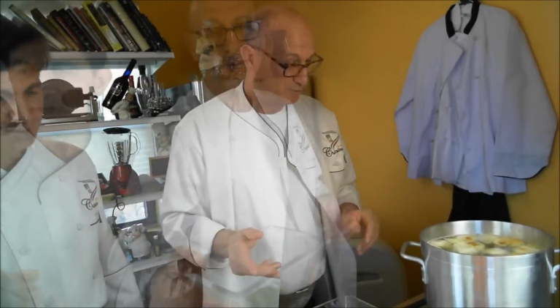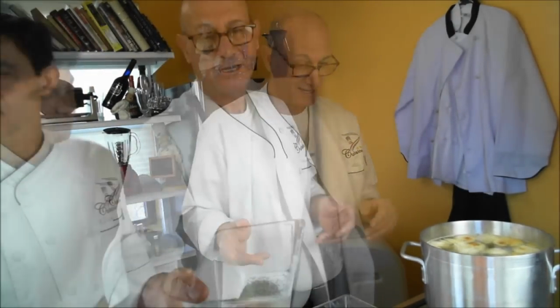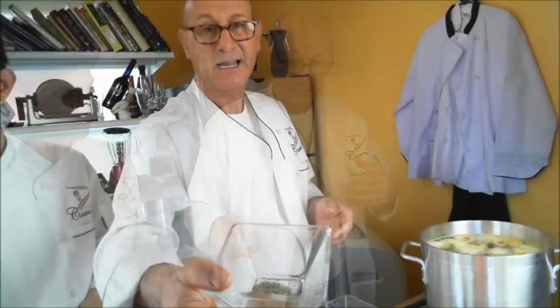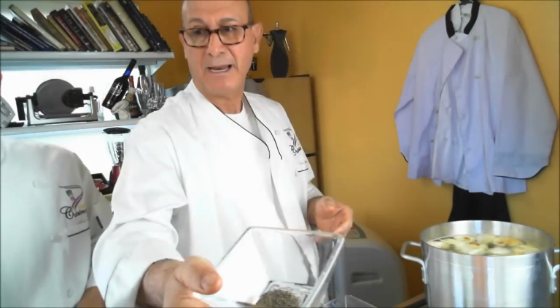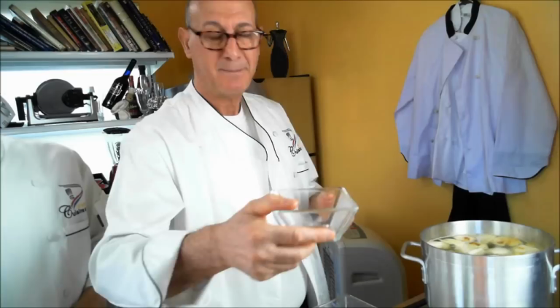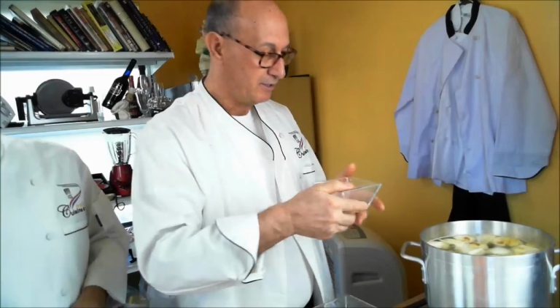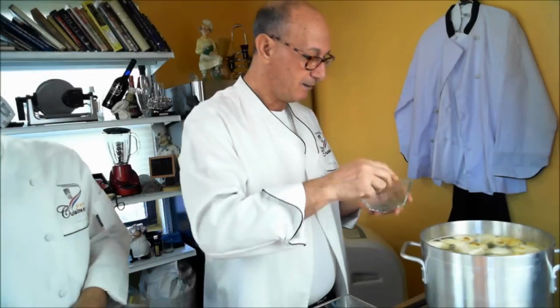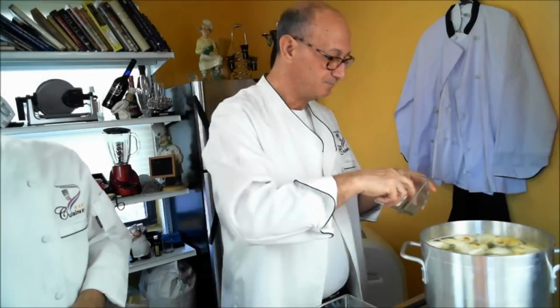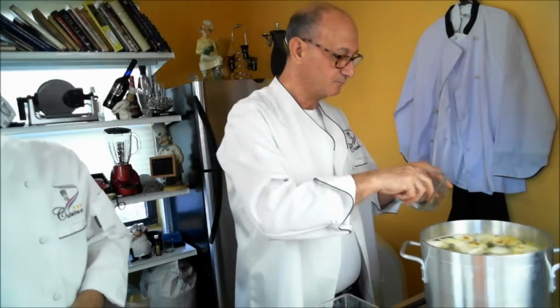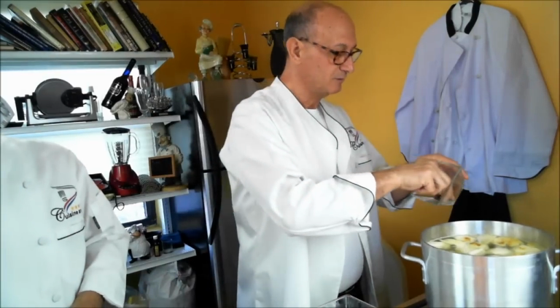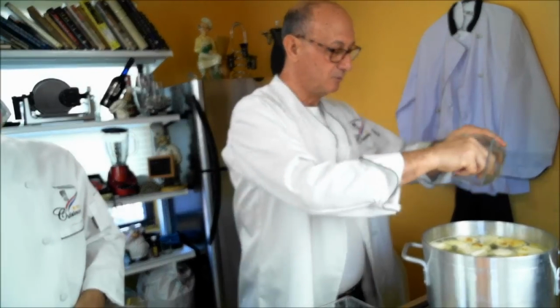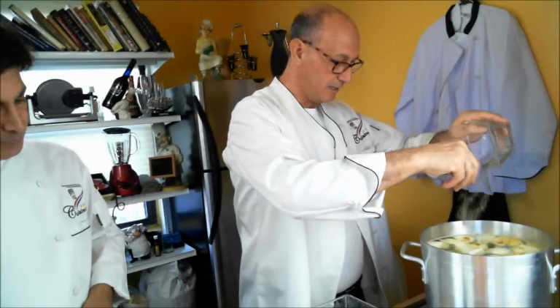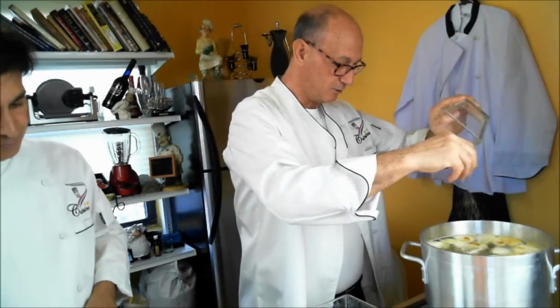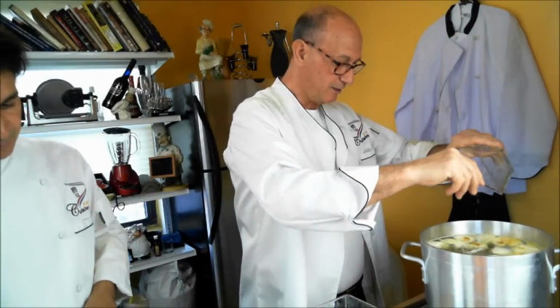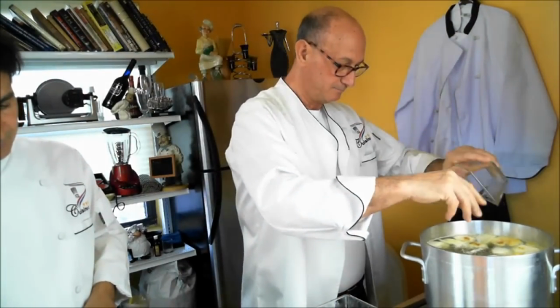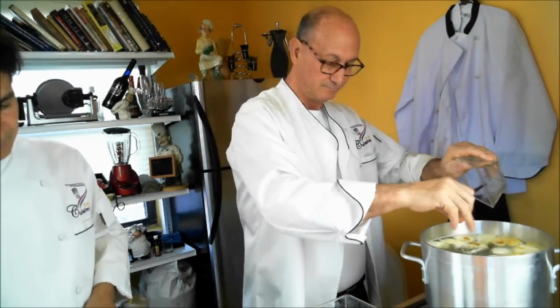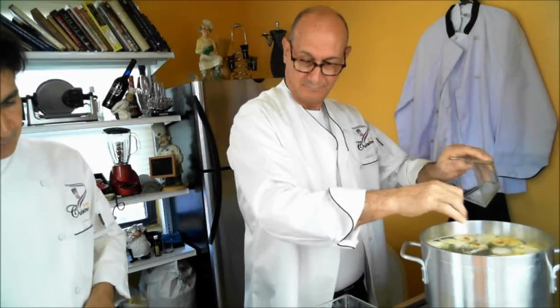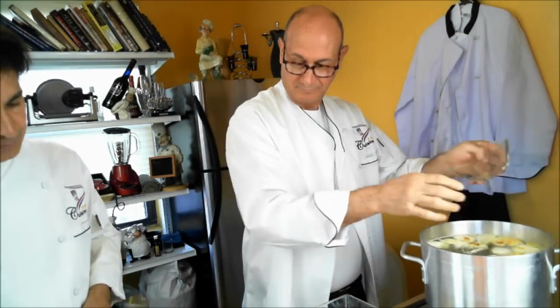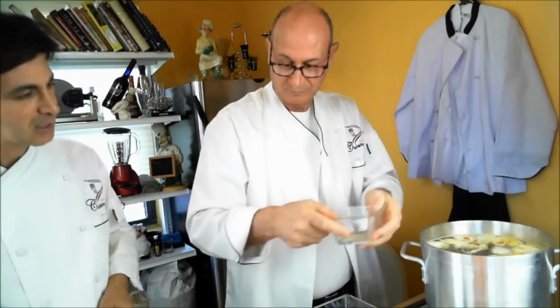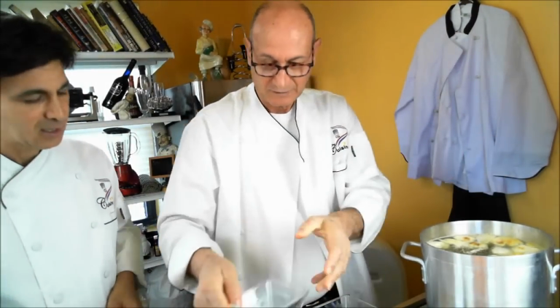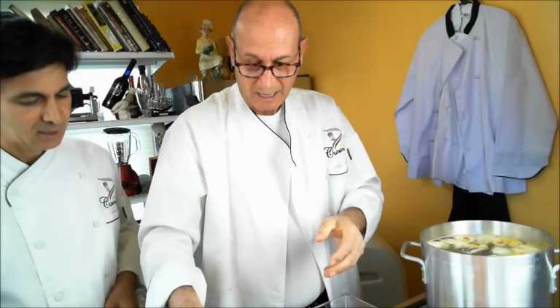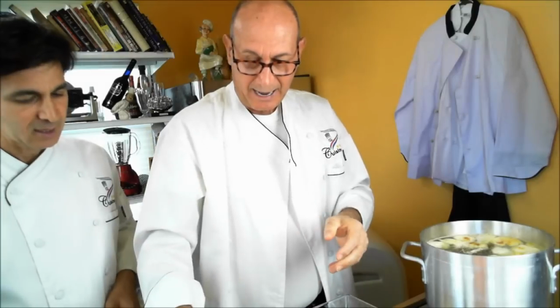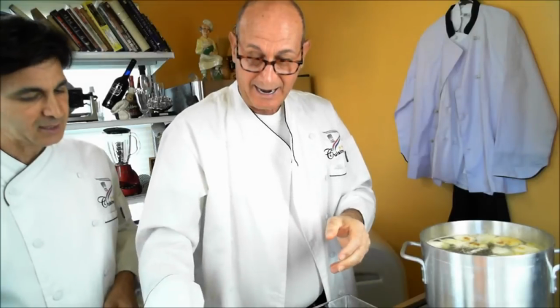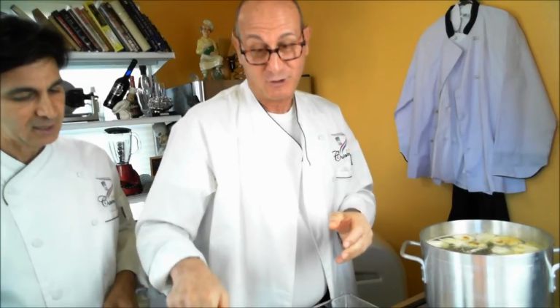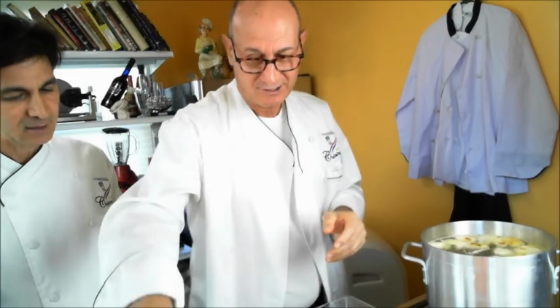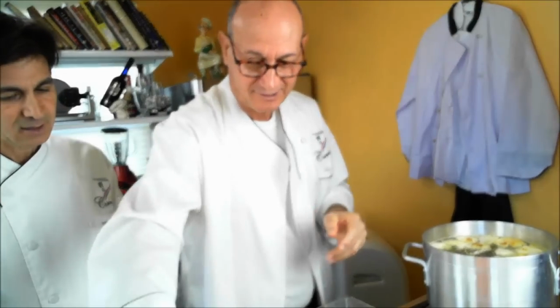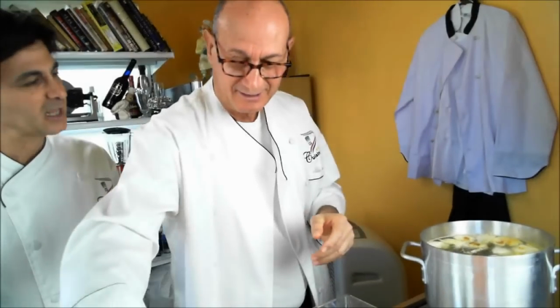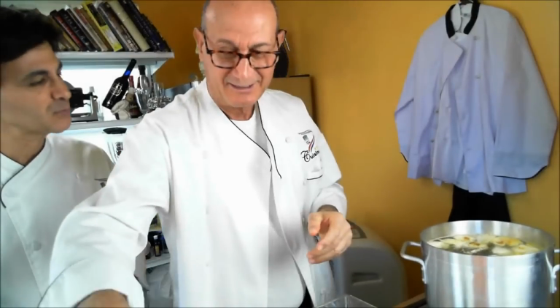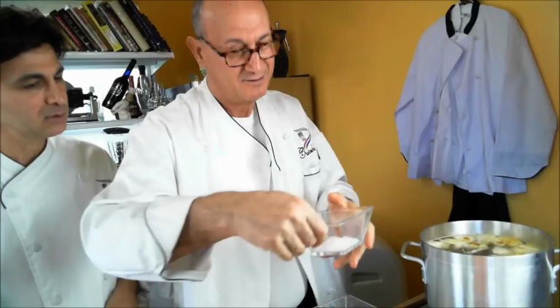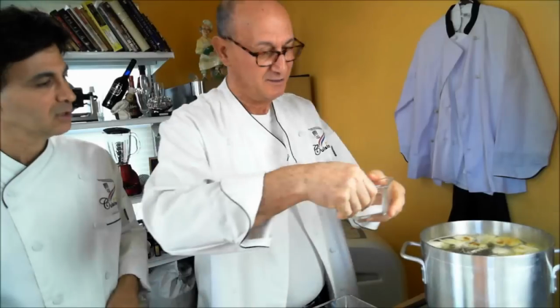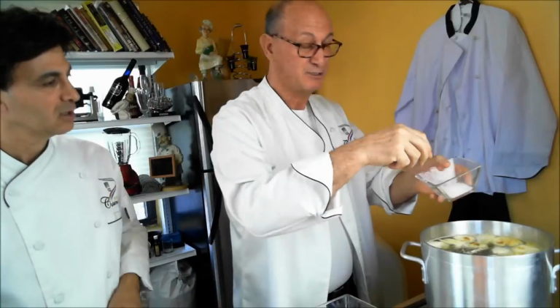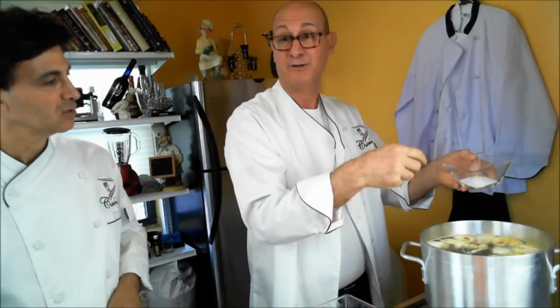I'm going to add a teaspoon of black pepper, throw it in. And of course a tablespoon of salt.